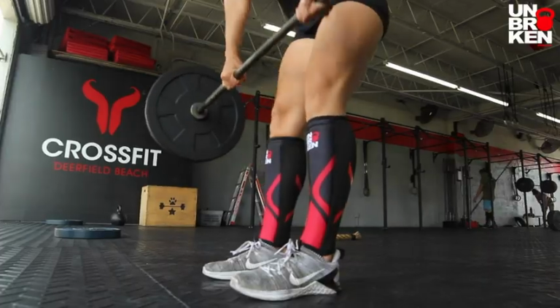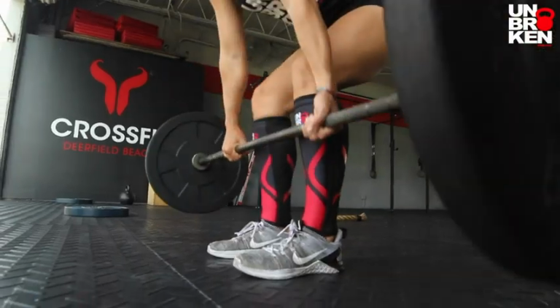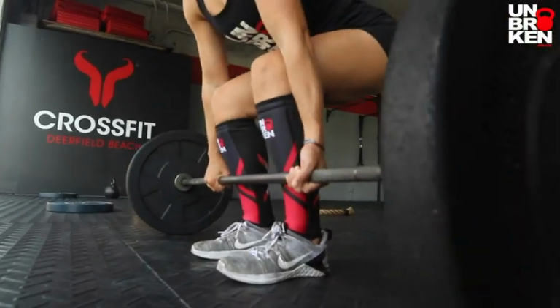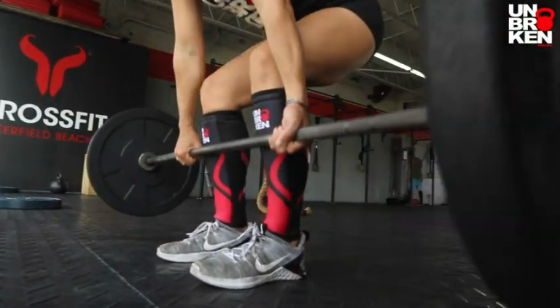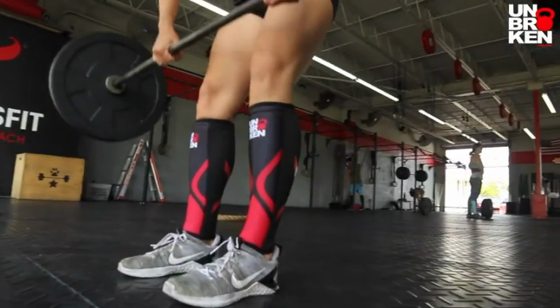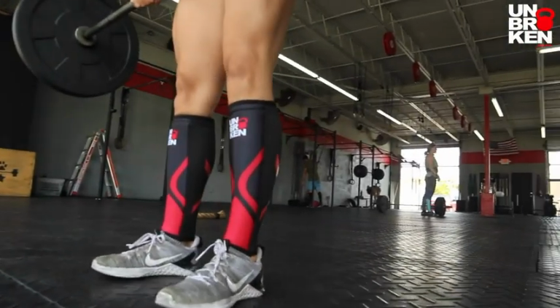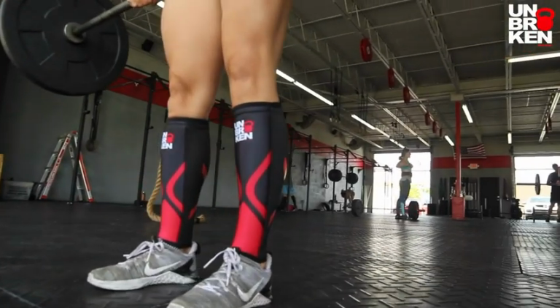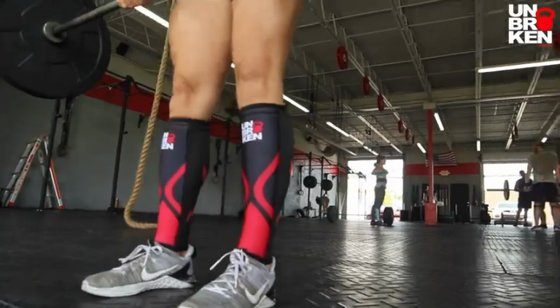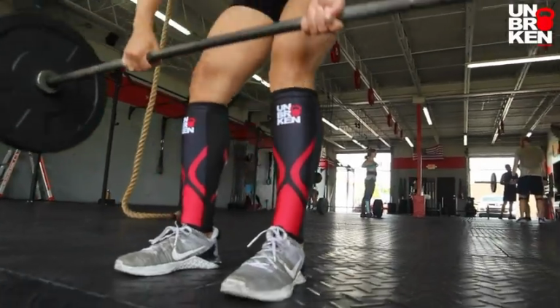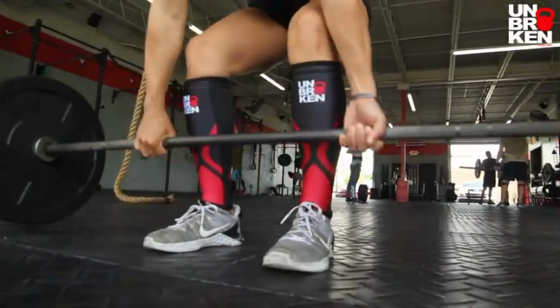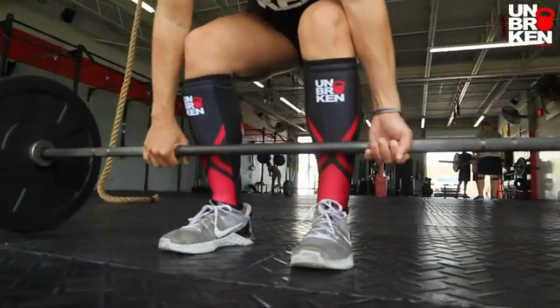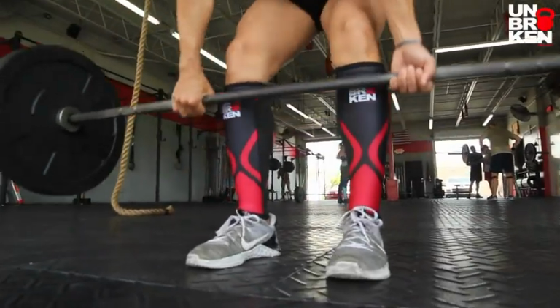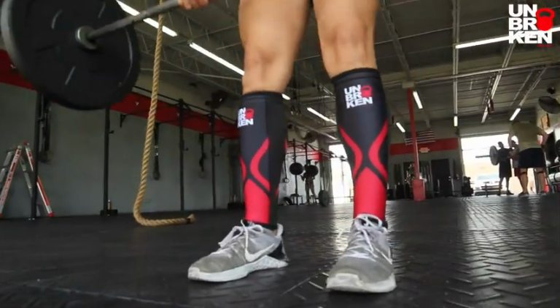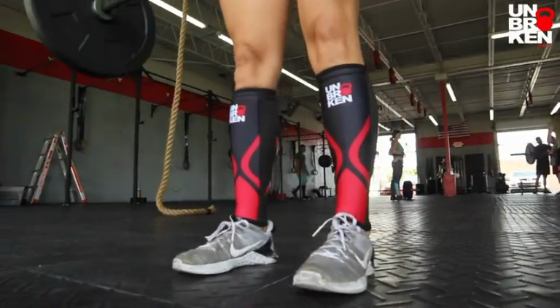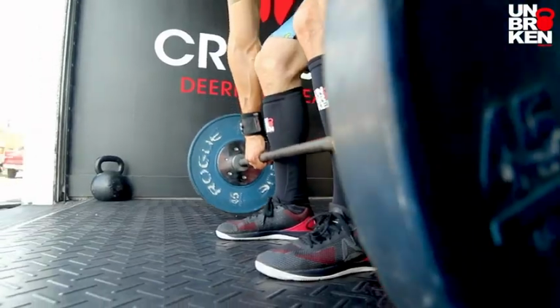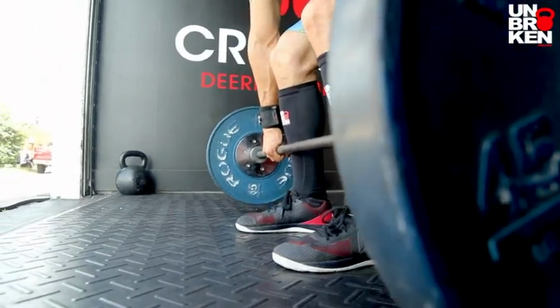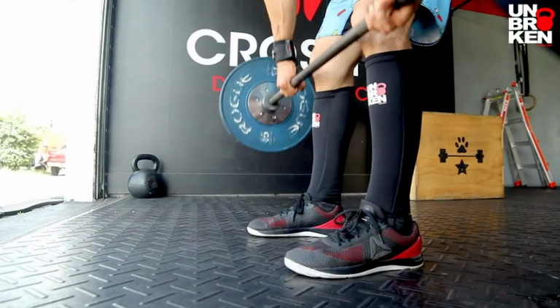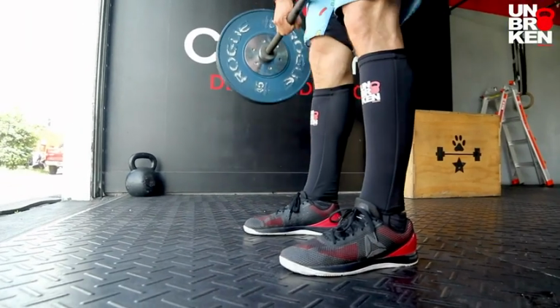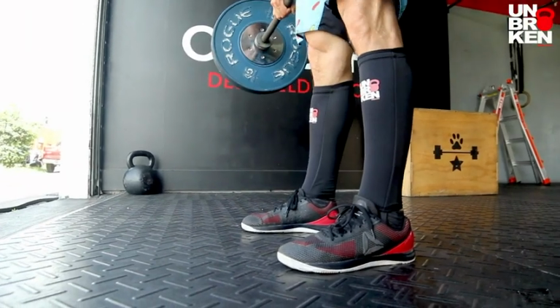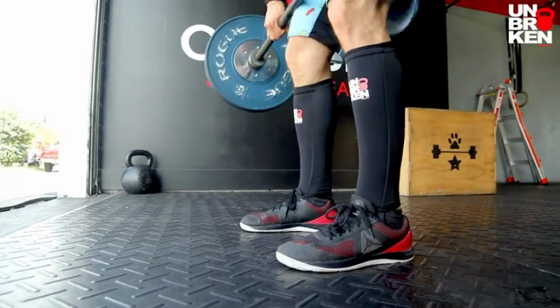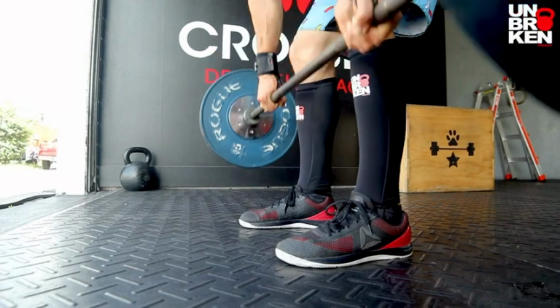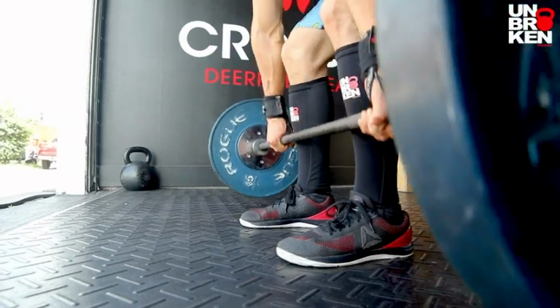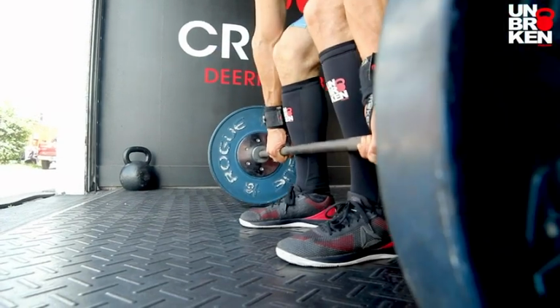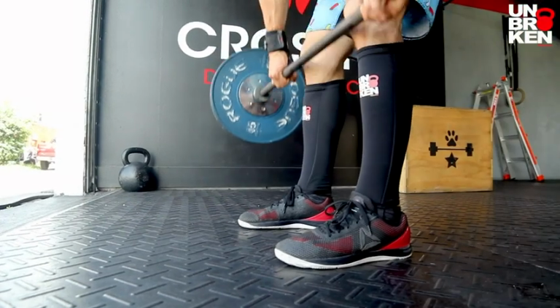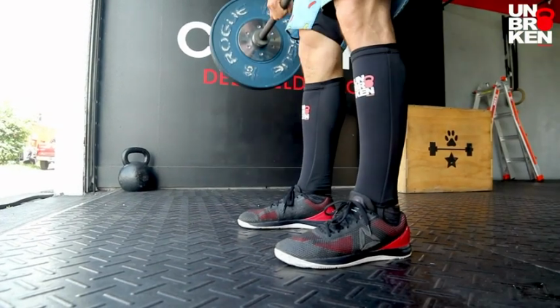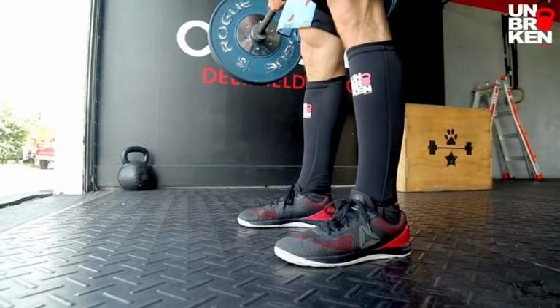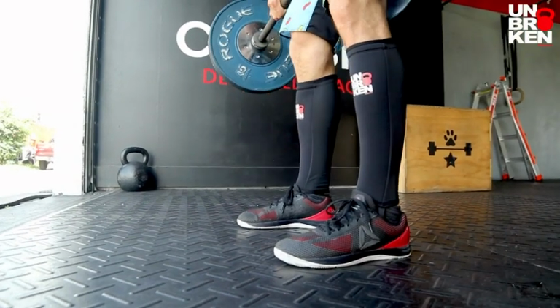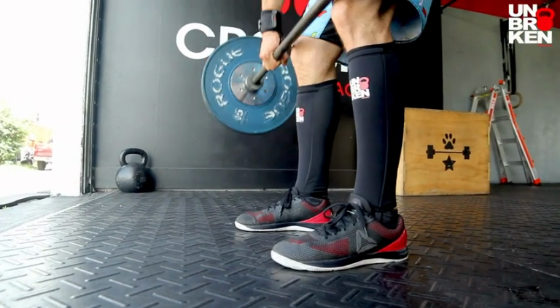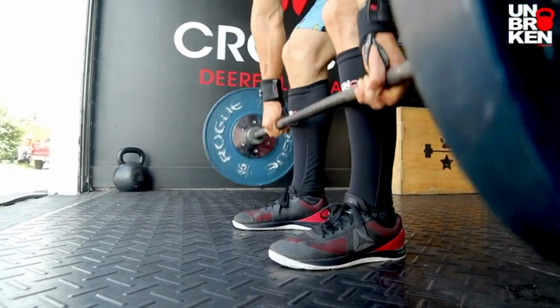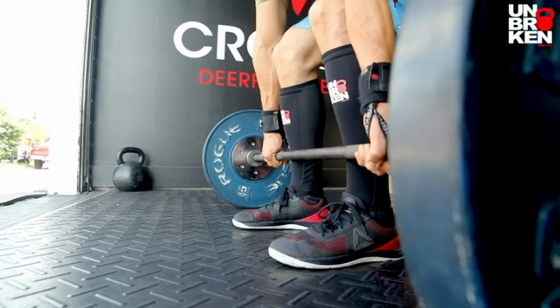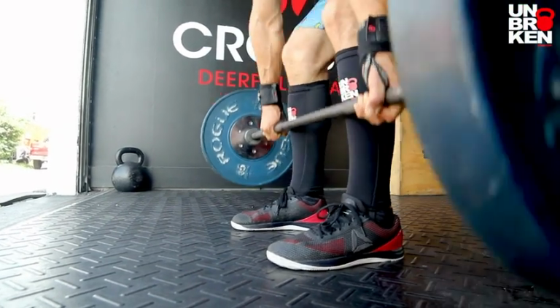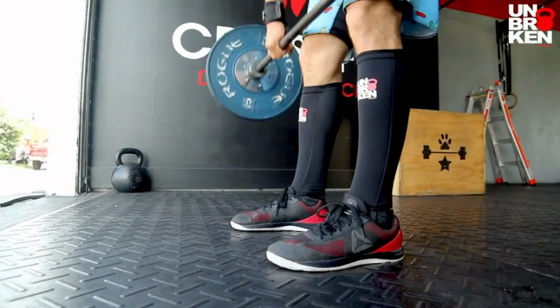They also provide excellent protection for your shins while deadlifting. Good form on a deadlift you should have the bar as close to your legs as possible. This way you won't have to drag that bar up your shins causing cuts and scars anymore.